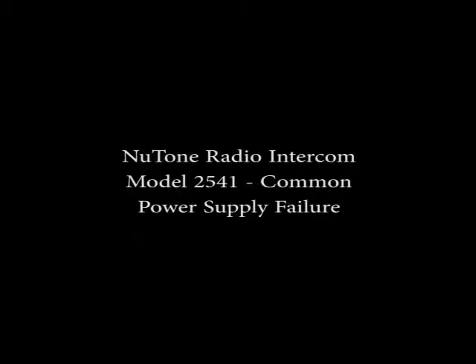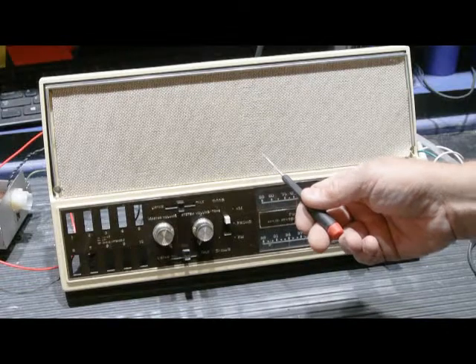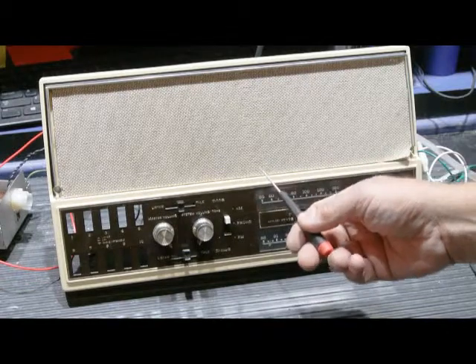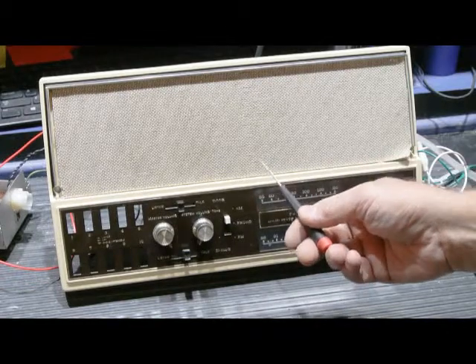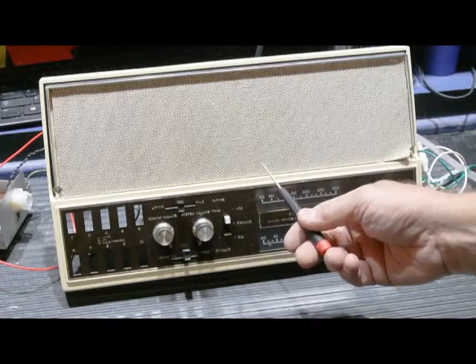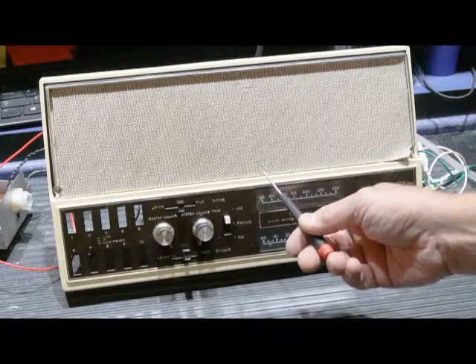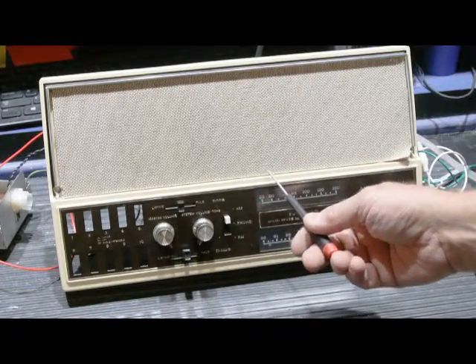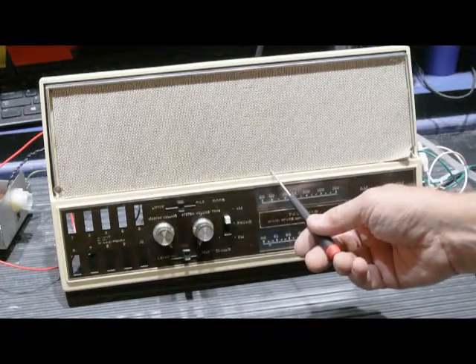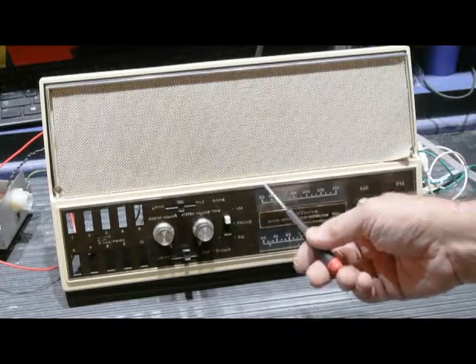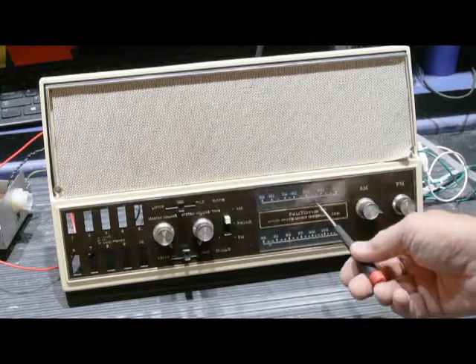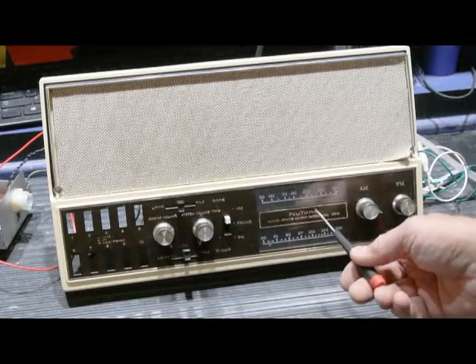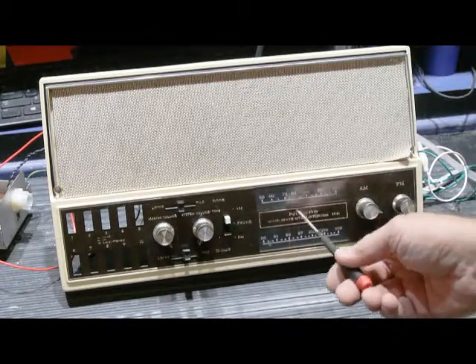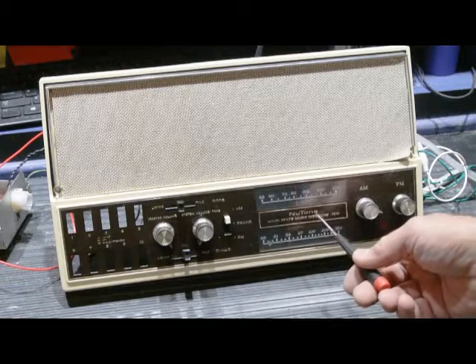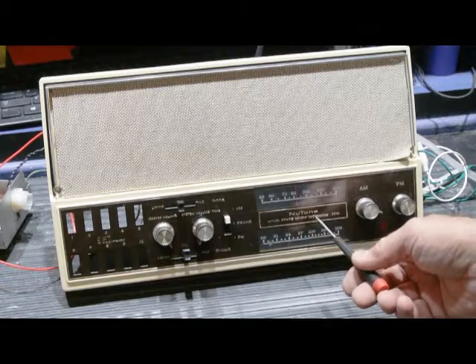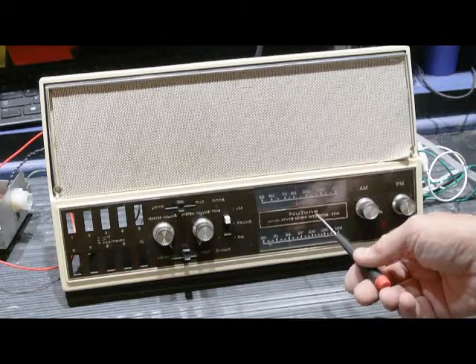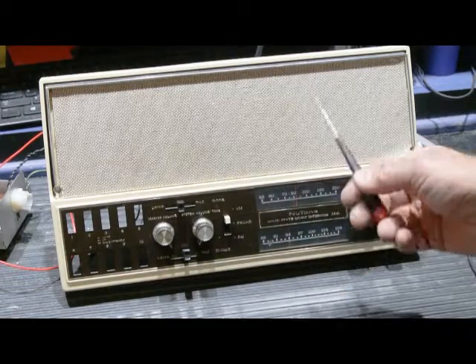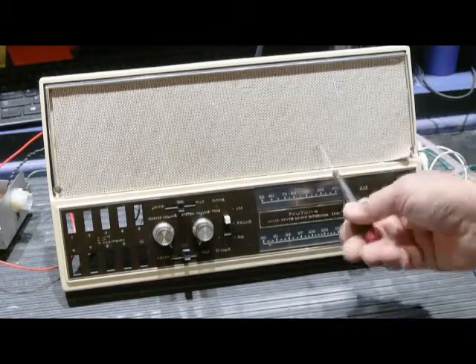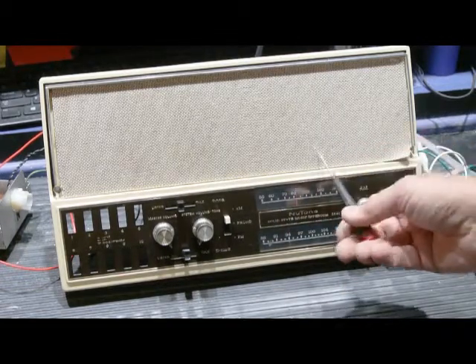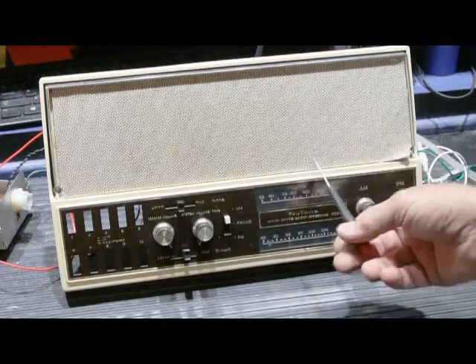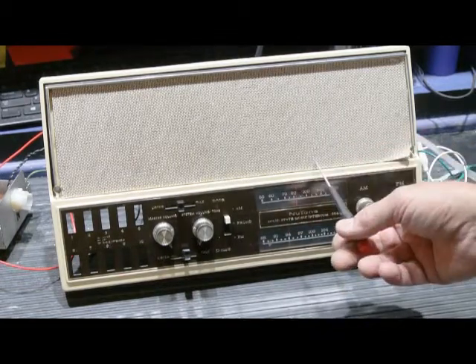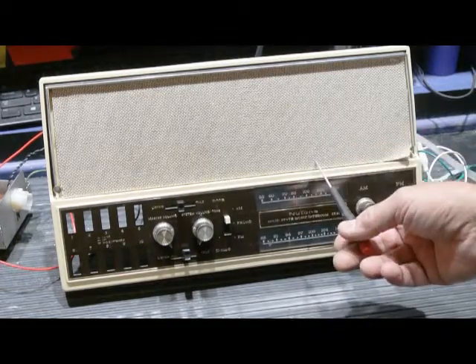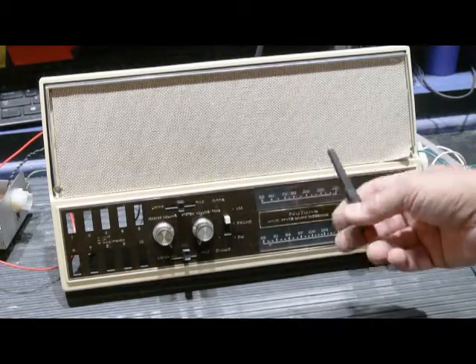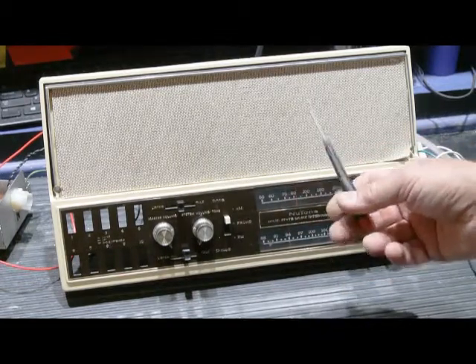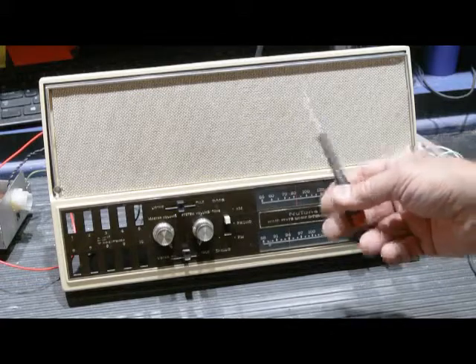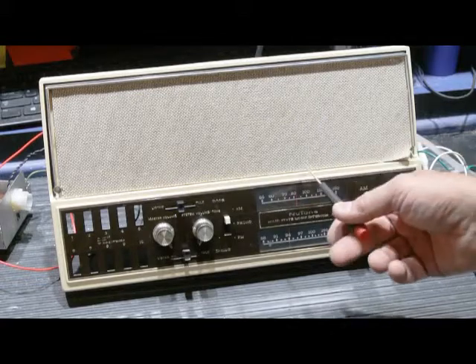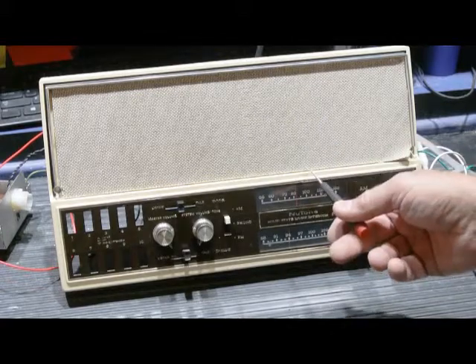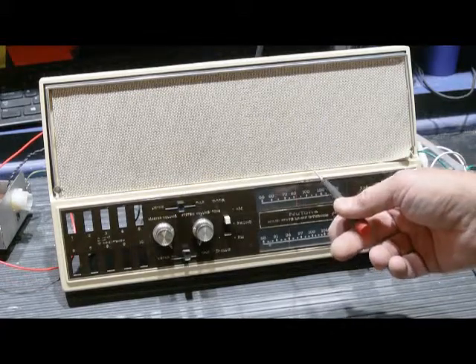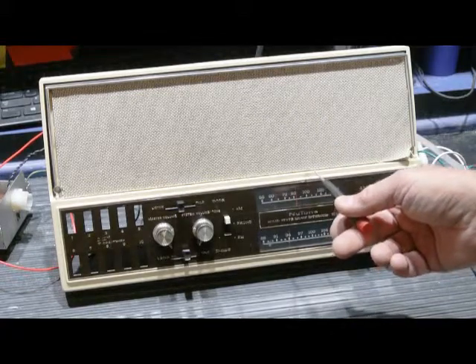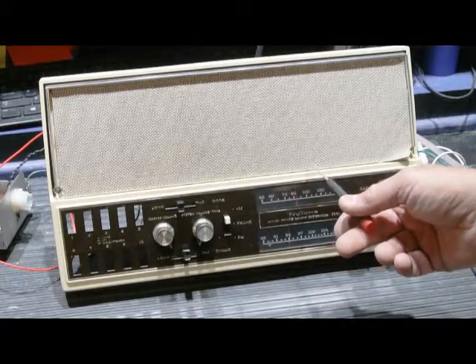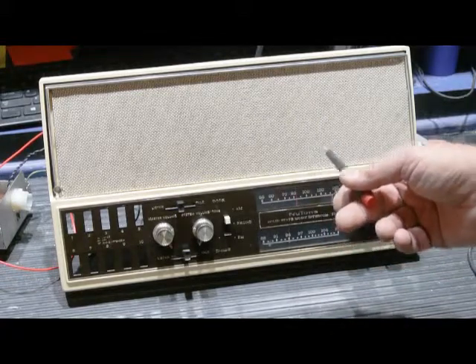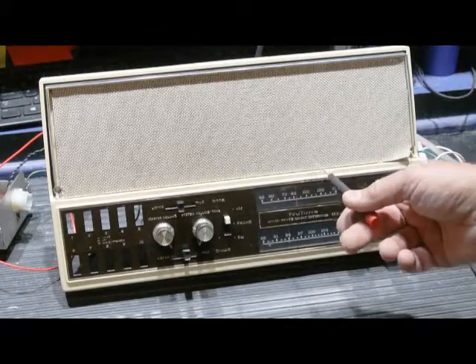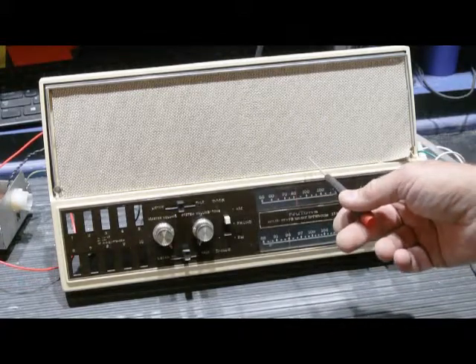Here we have a Newtone Model 2541 AM-FM Music Intercom Master Station, dating from 1971. This was the top-of-the-line model in 1971 of the modern sets.